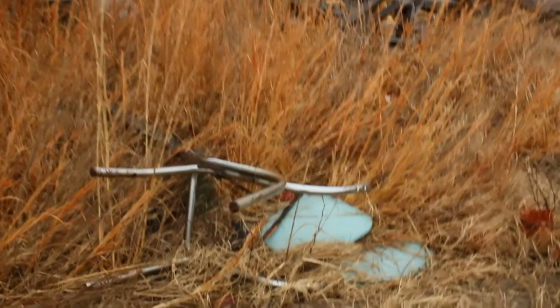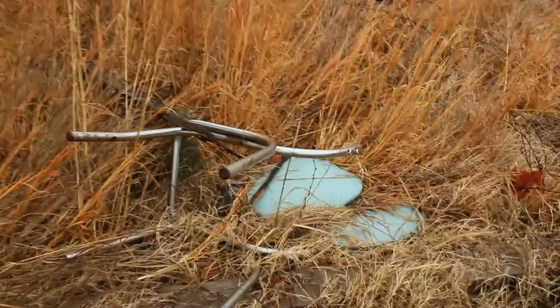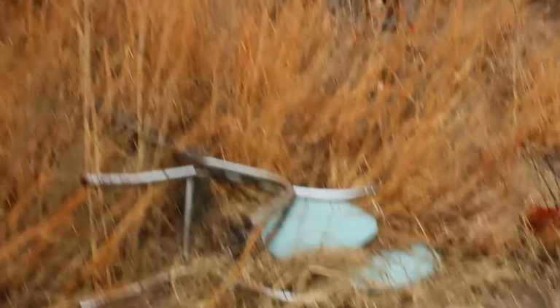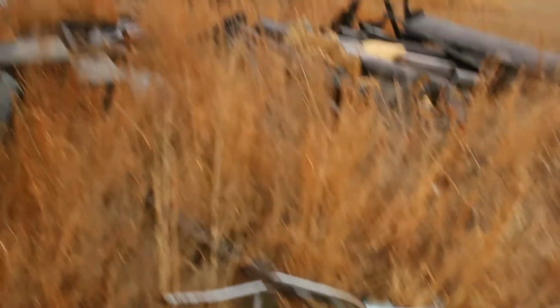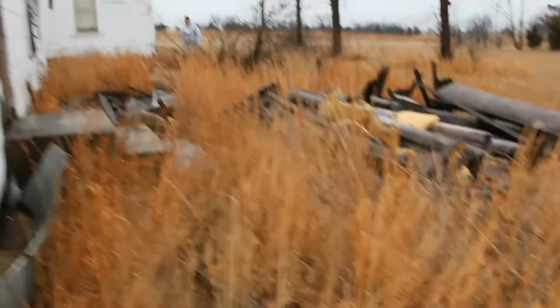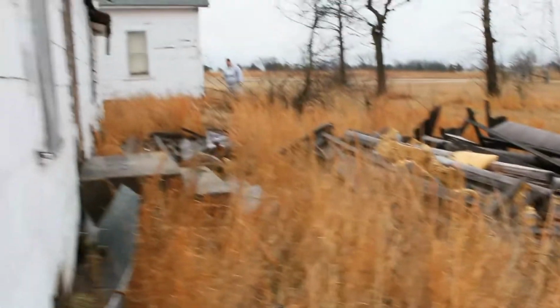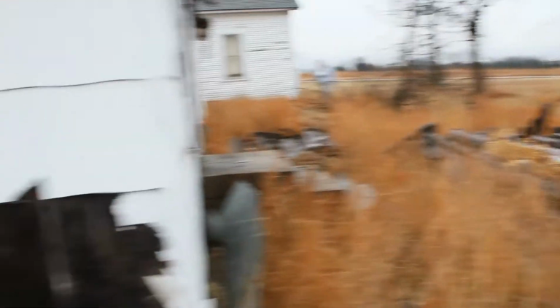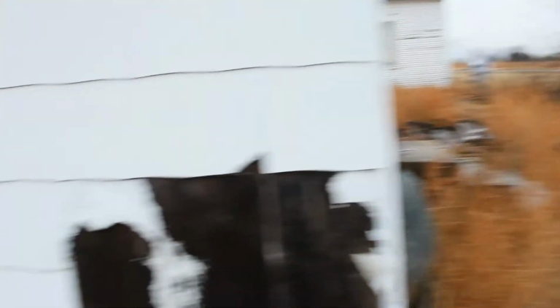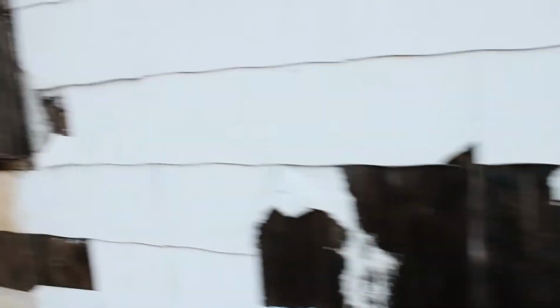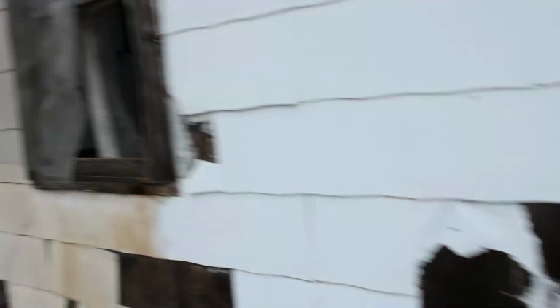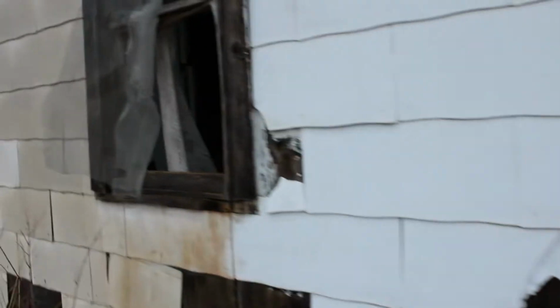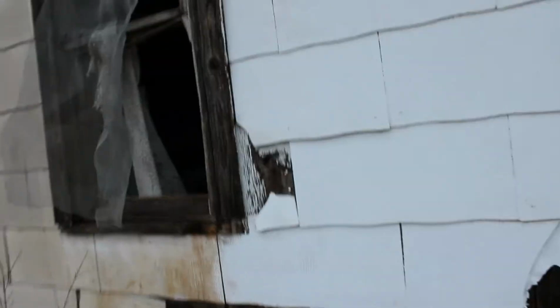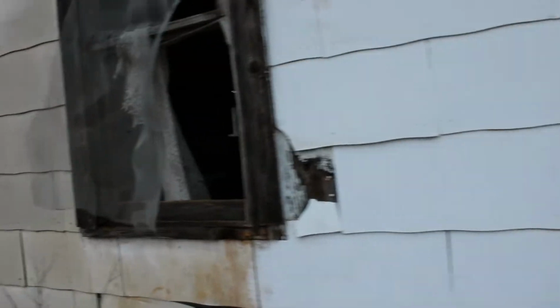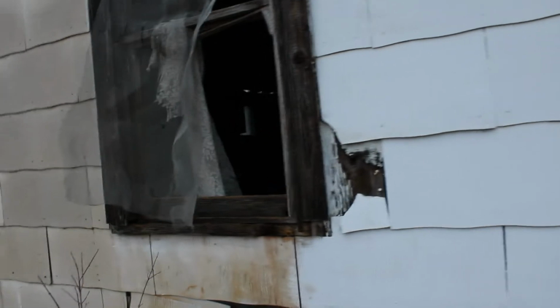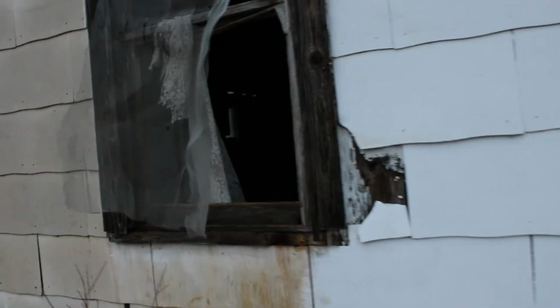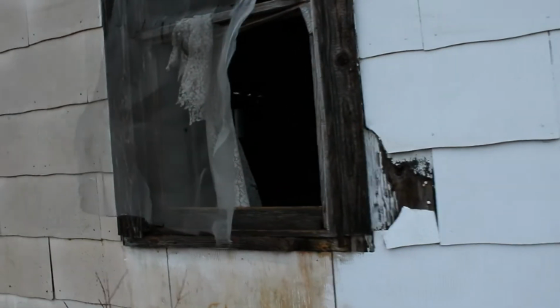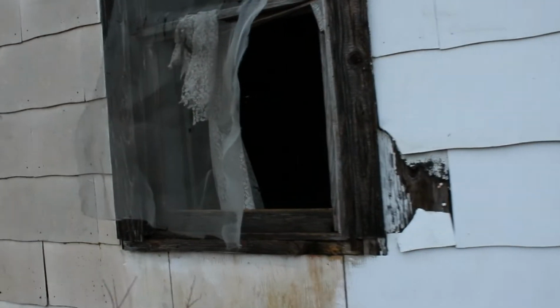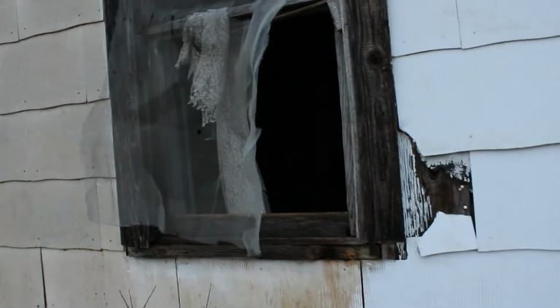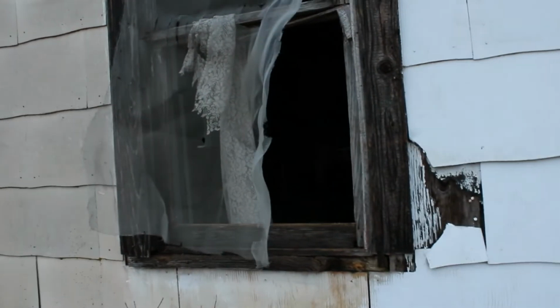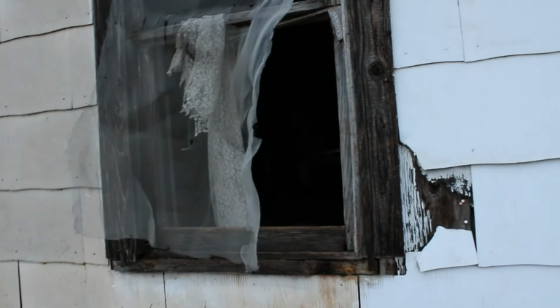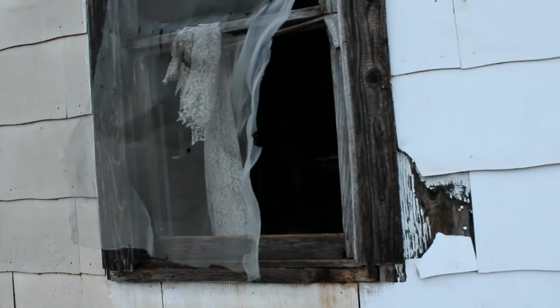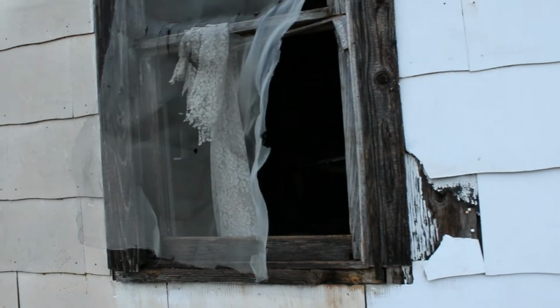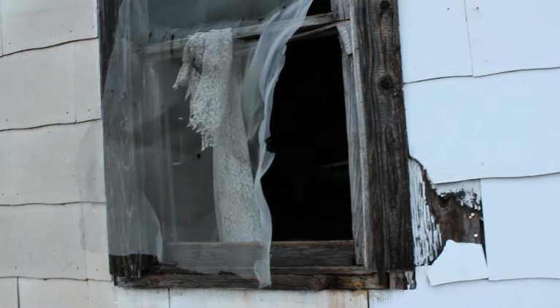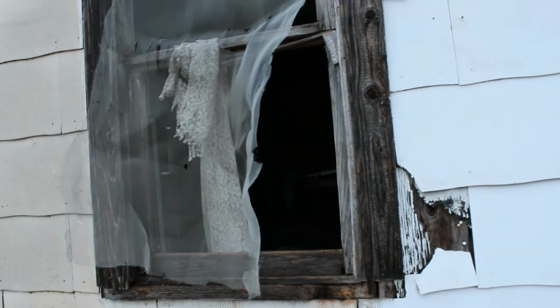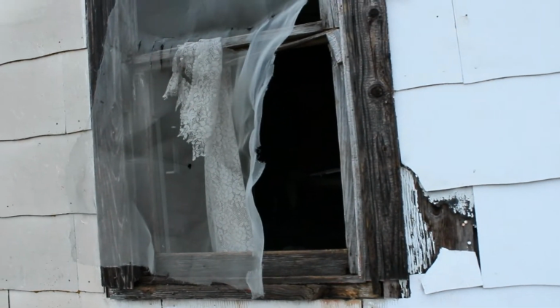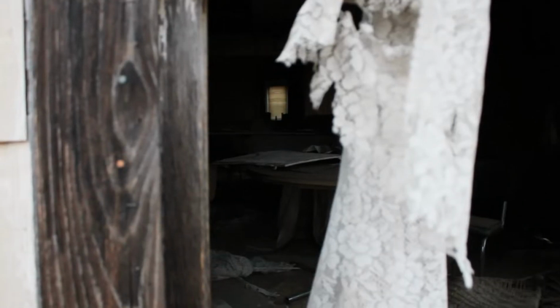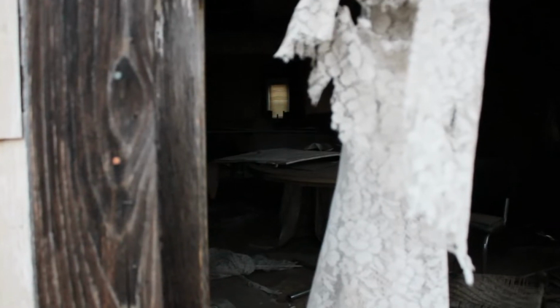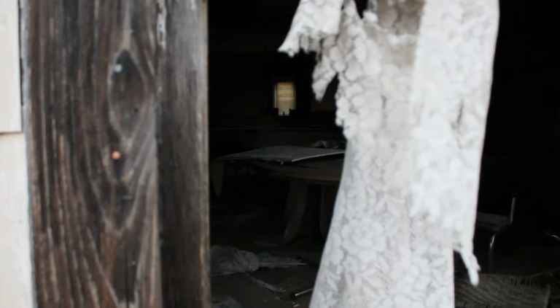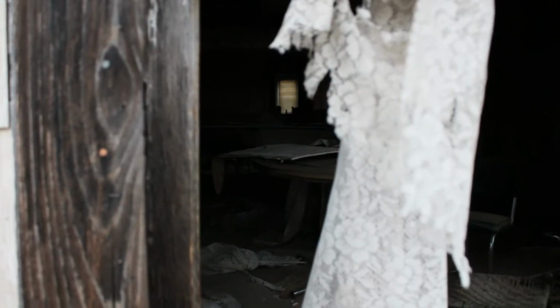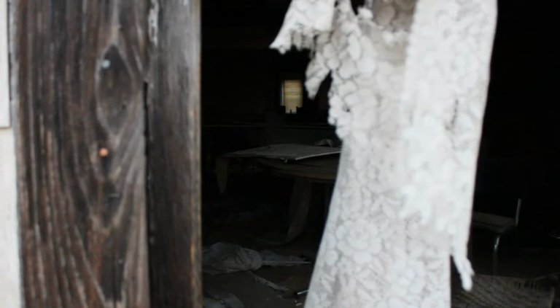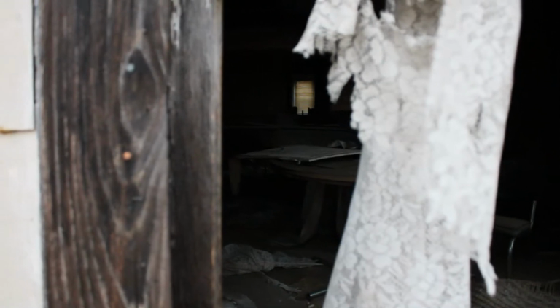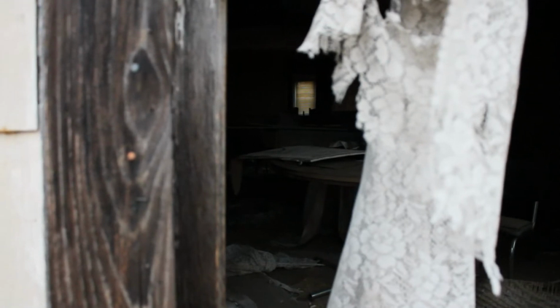It's got a bunch of its stuff still inside of it. Oh, here's an opening — you can just smell the old coming out of it.